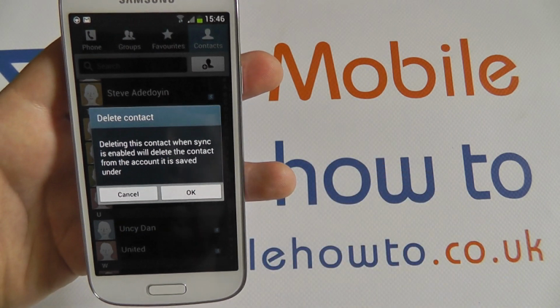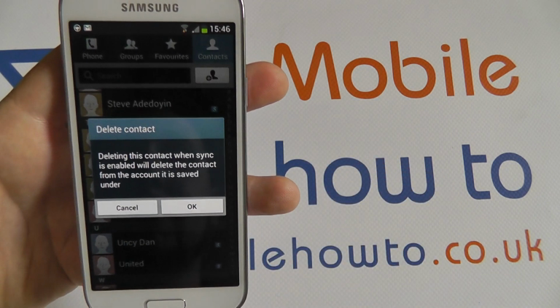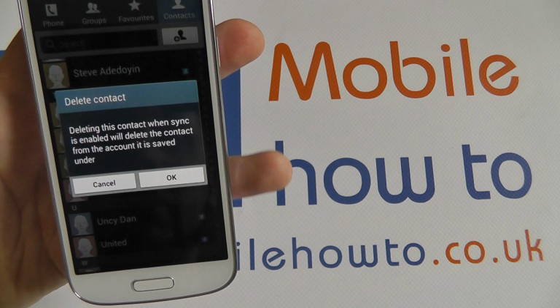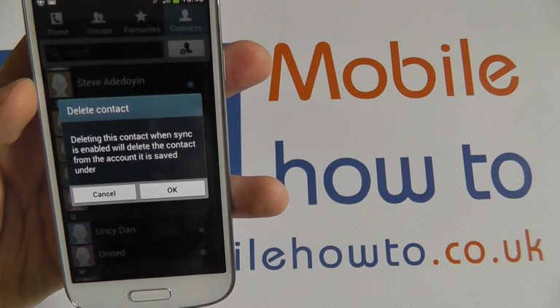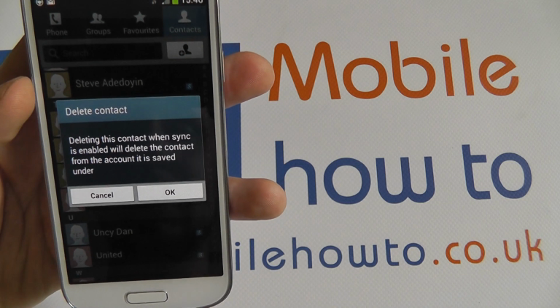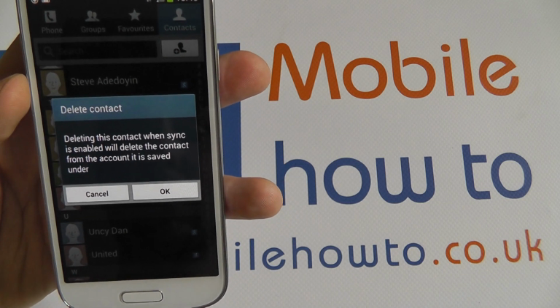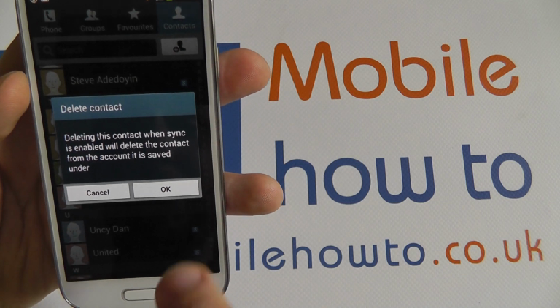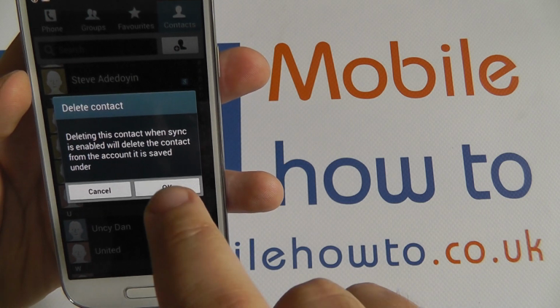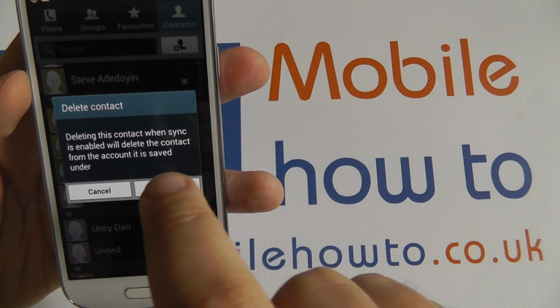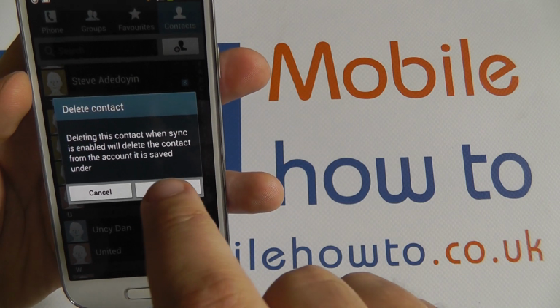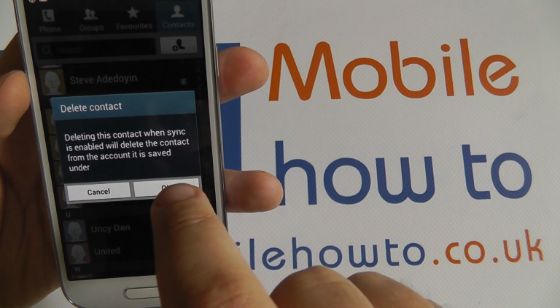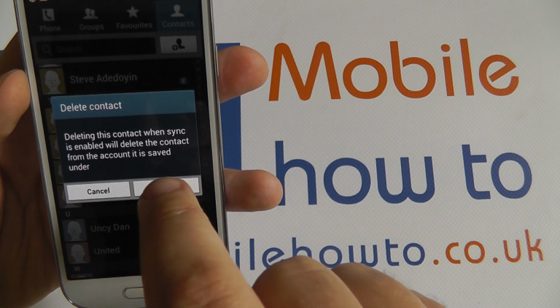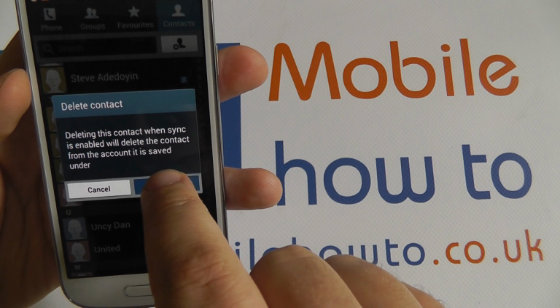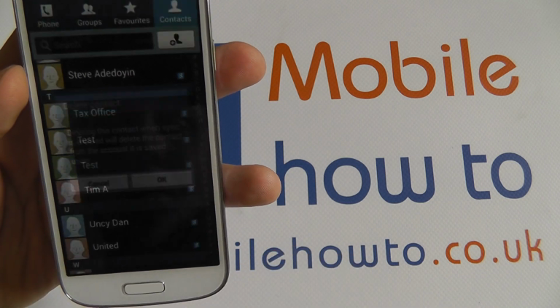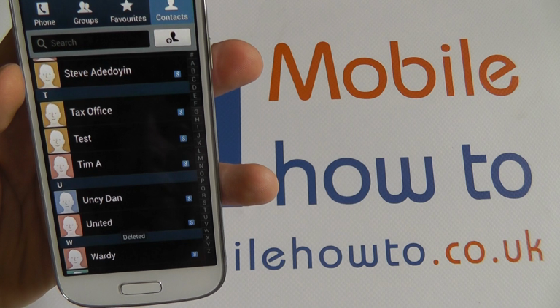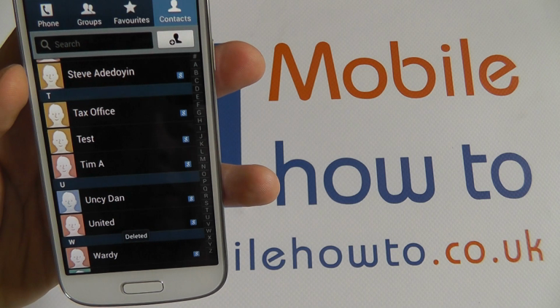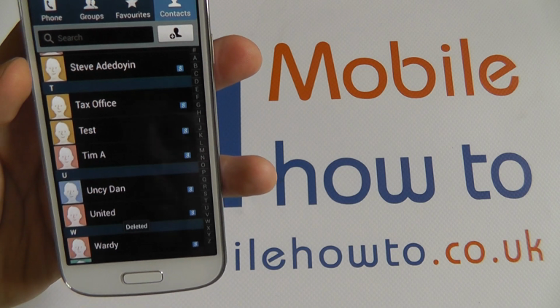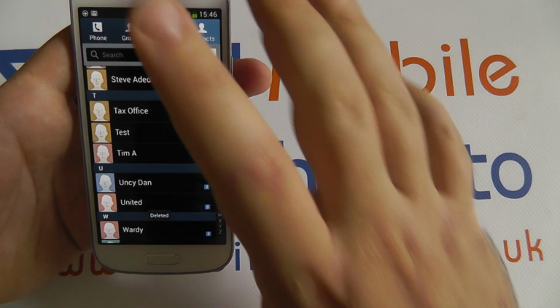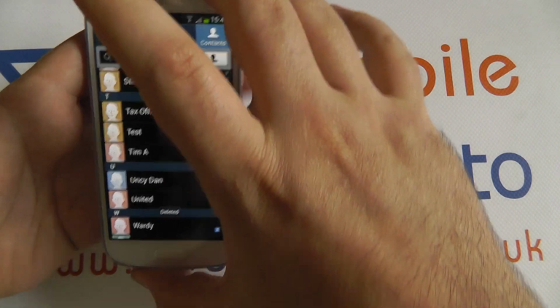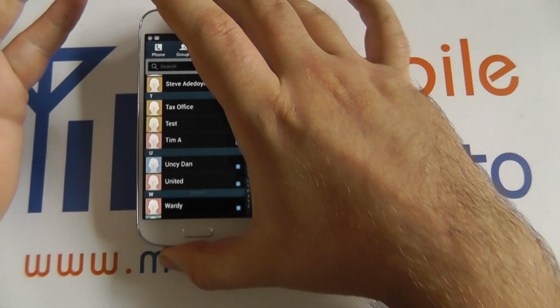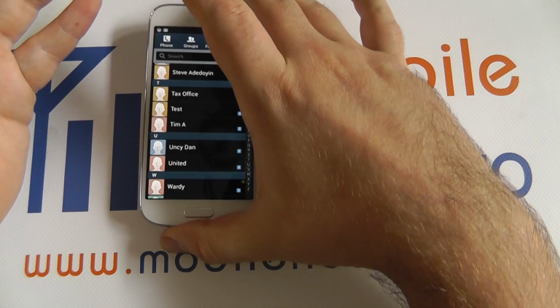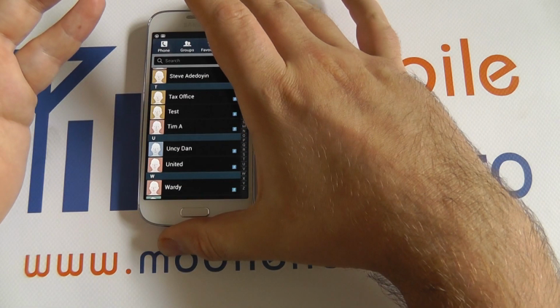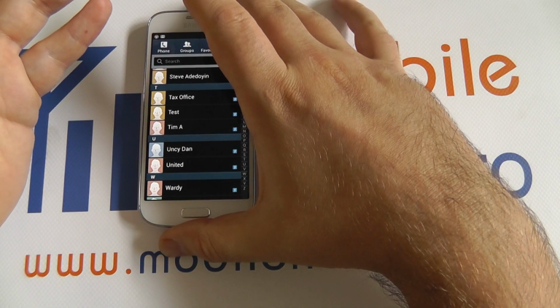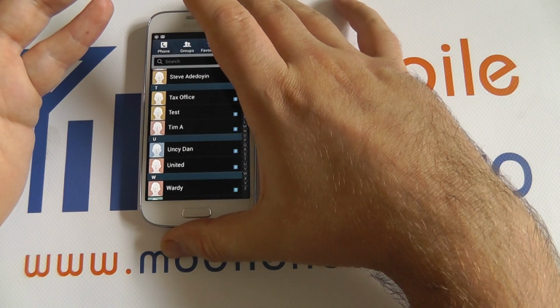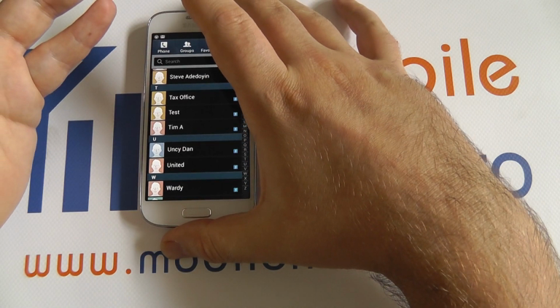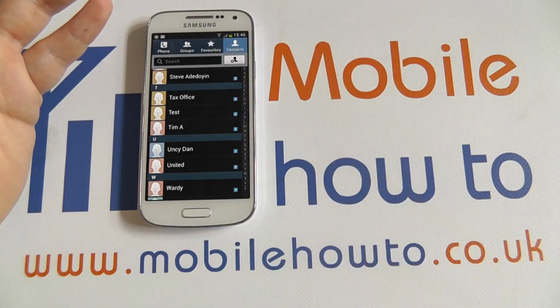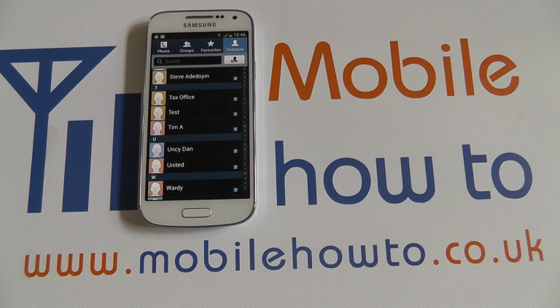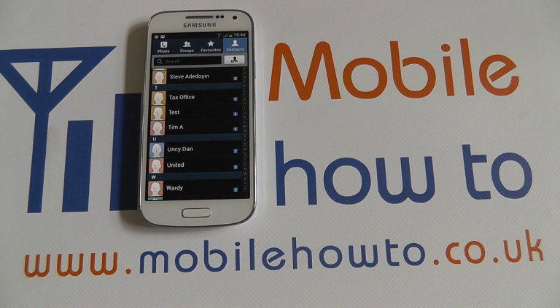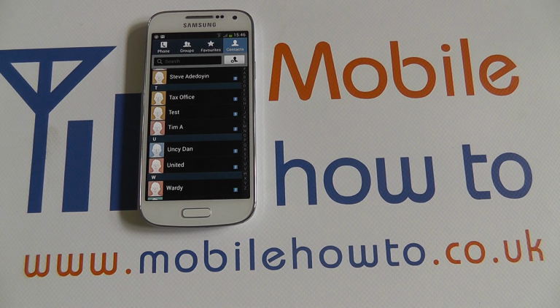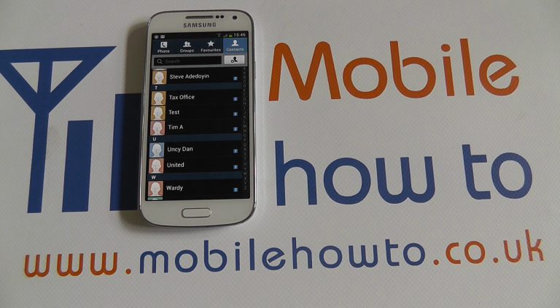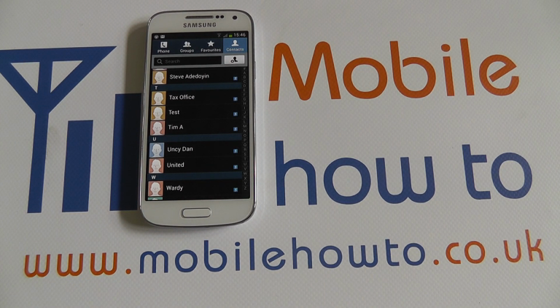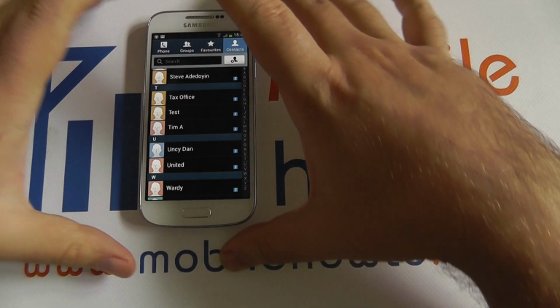You'll be prompted to see if you wish to continue and then press OK. Part of what that was telling me there as well is that if that contact was synchronised with an account, as it was synchronised with a Google account,